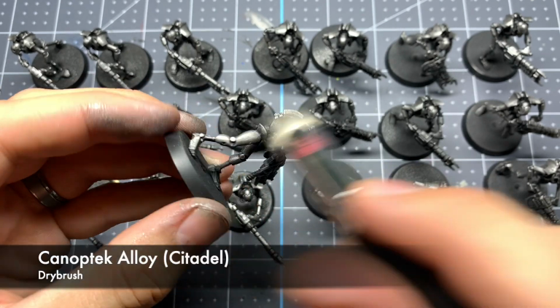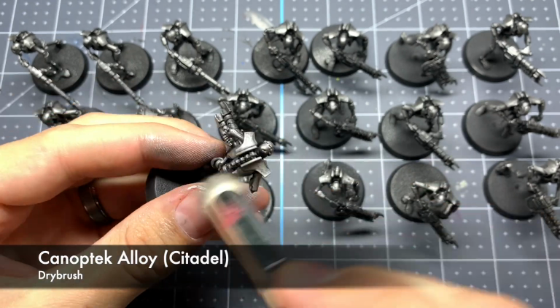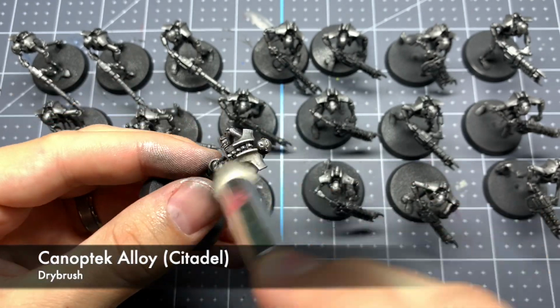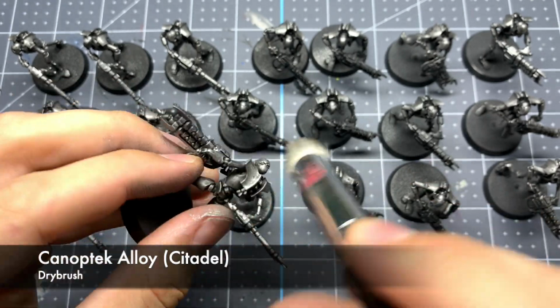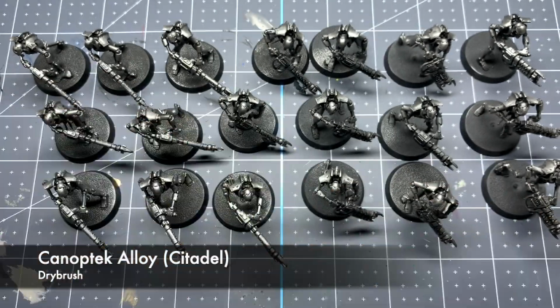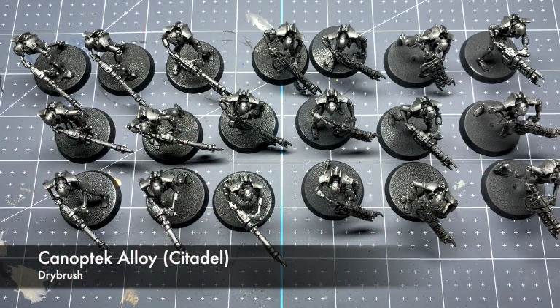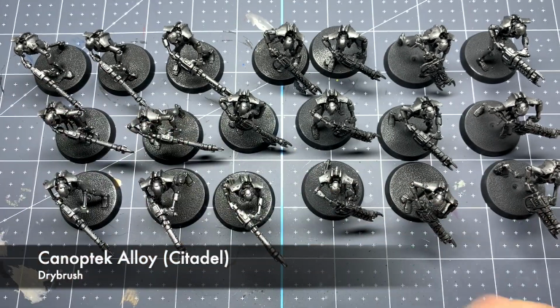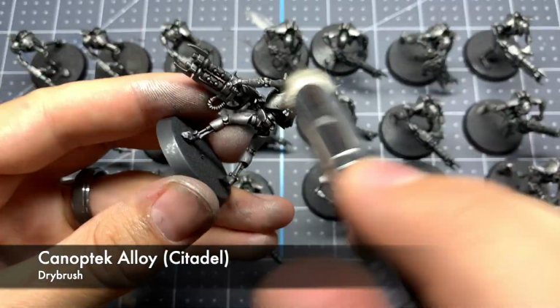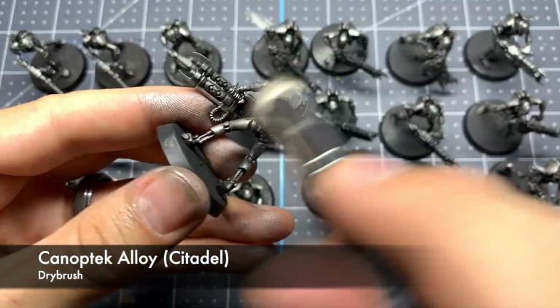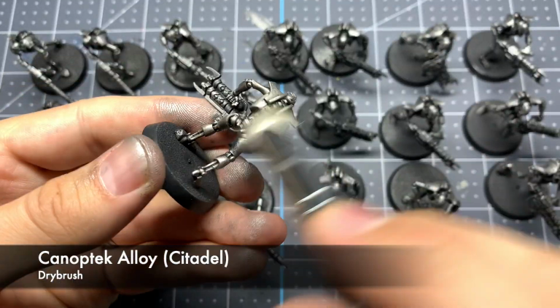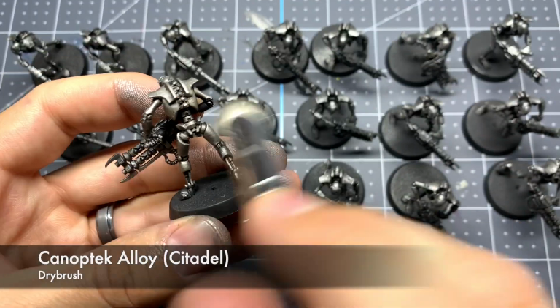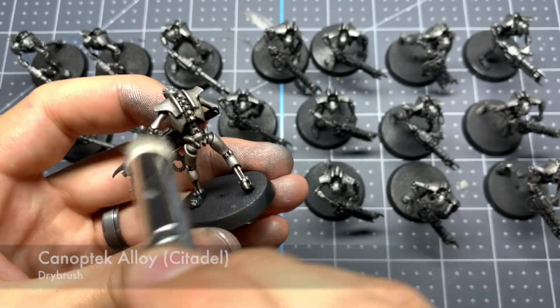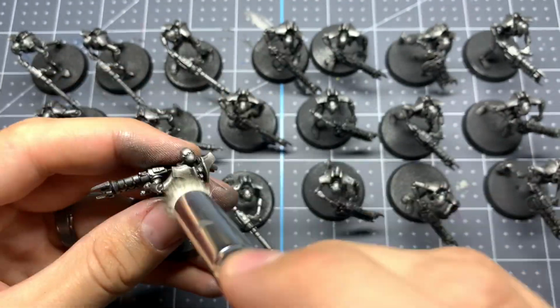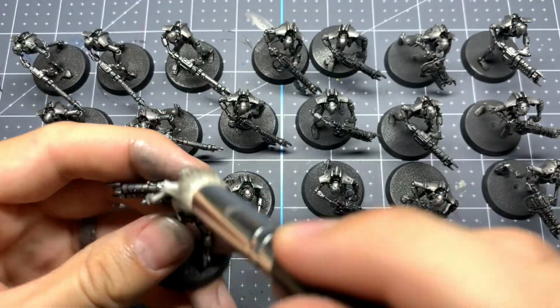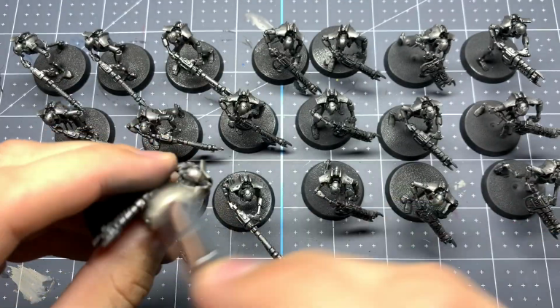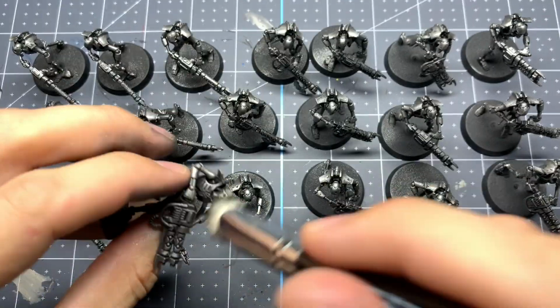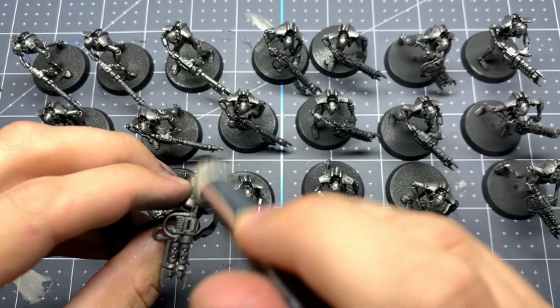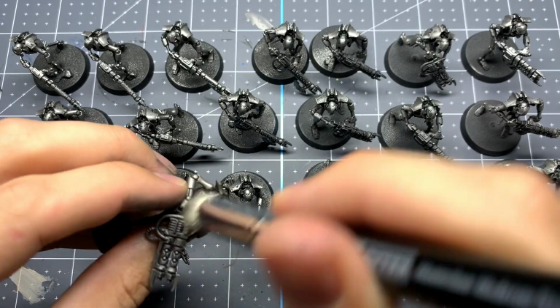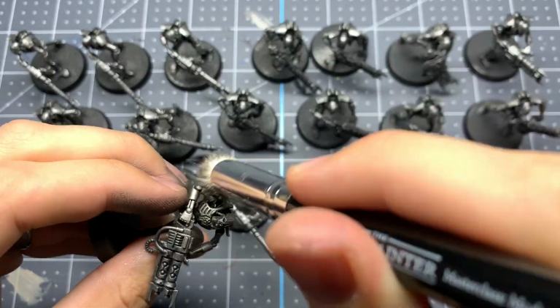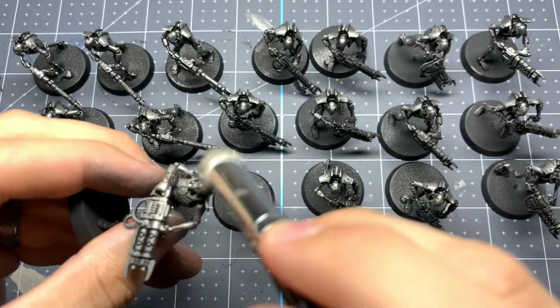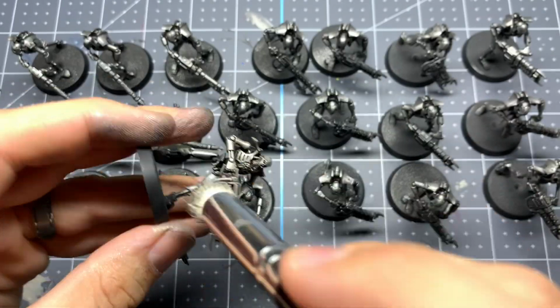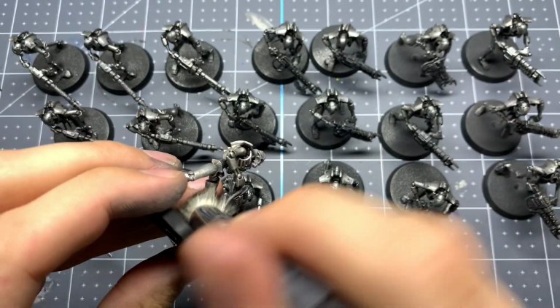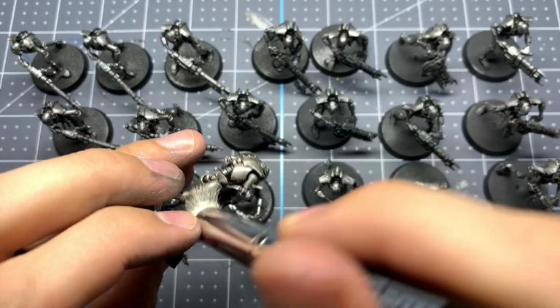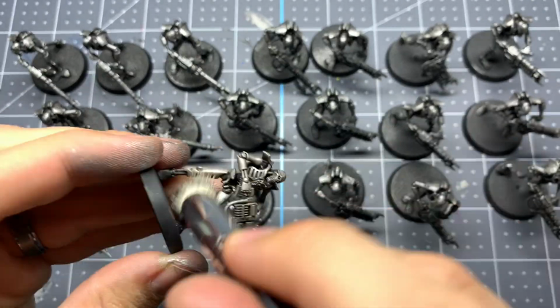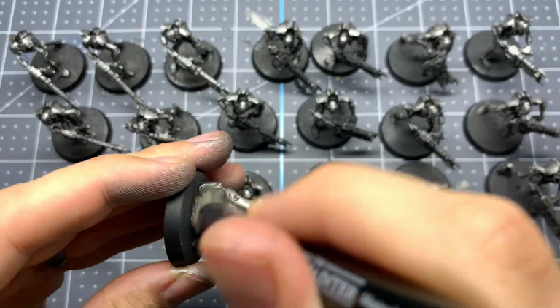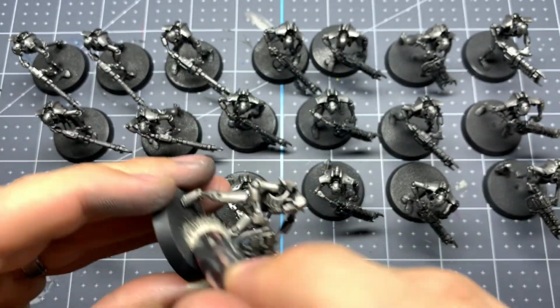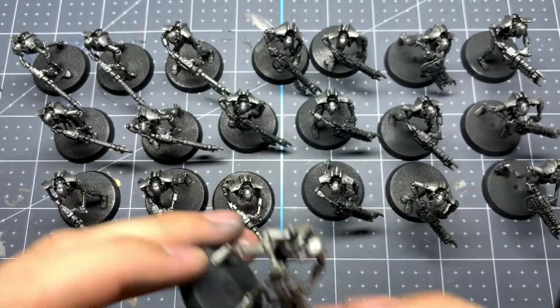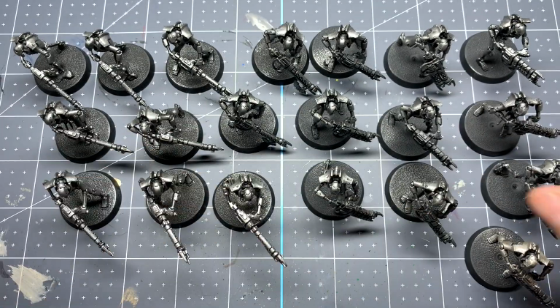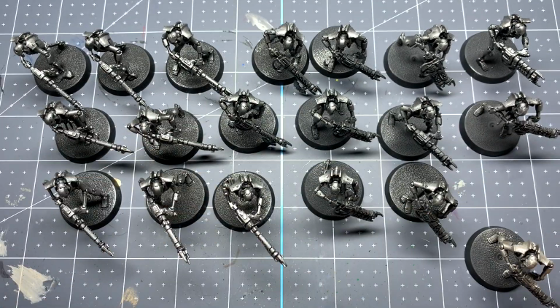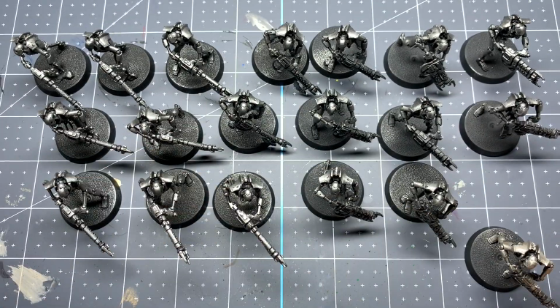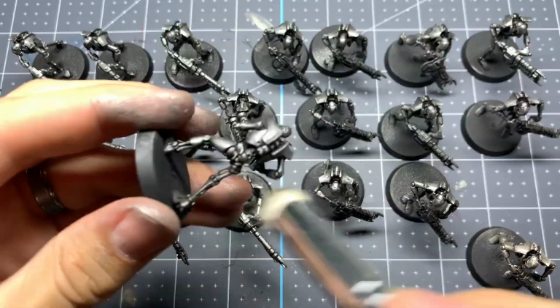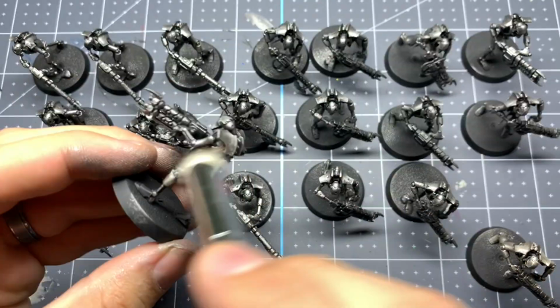Now we're going to do a second, much lighter dry brush of Canoptic Alloy from Citadel. I'm going to do this one pretty lightly — we just want to add some highlights to that first dry brush we did.